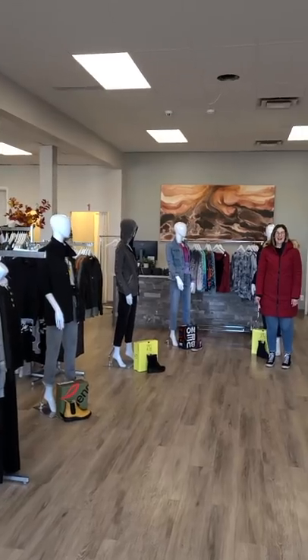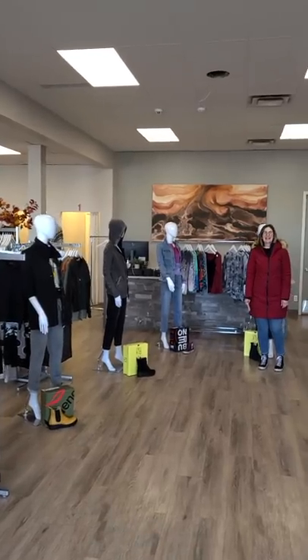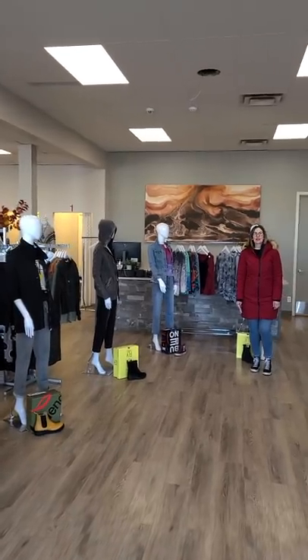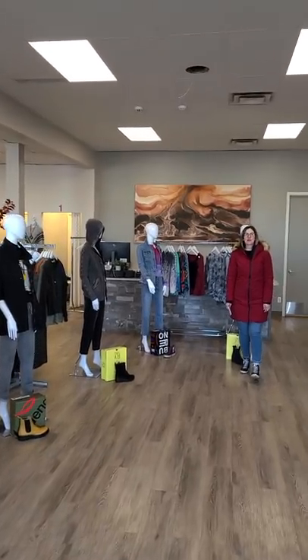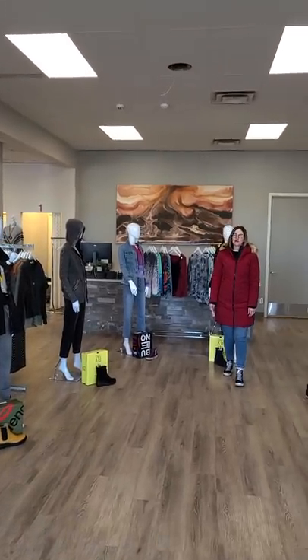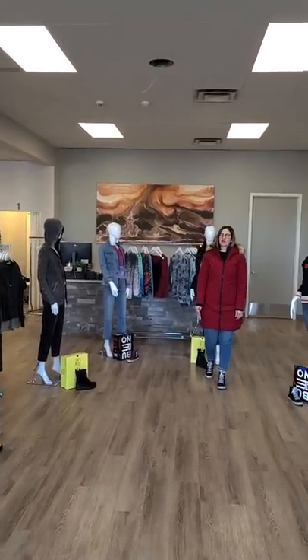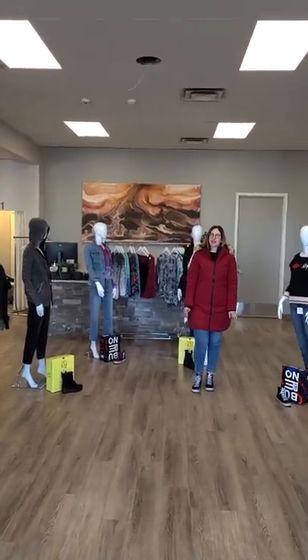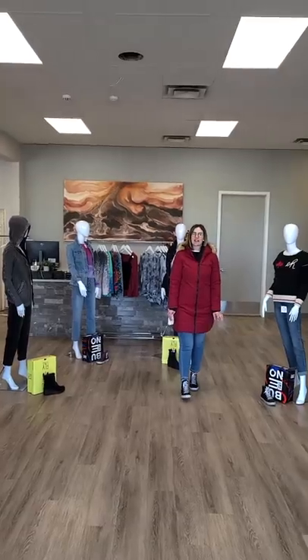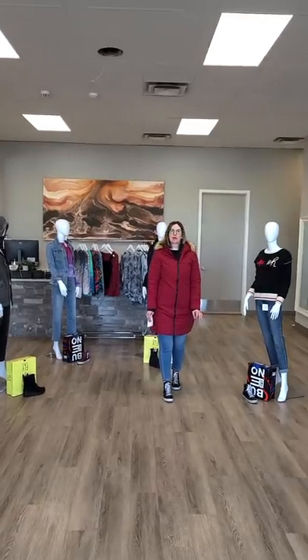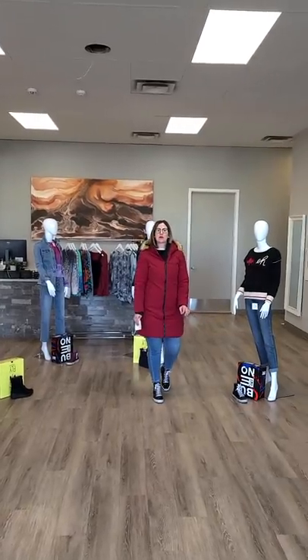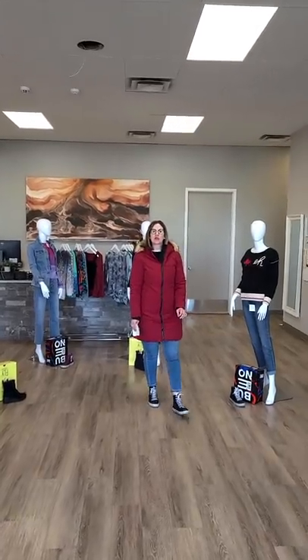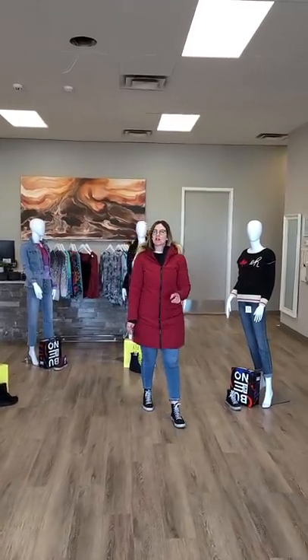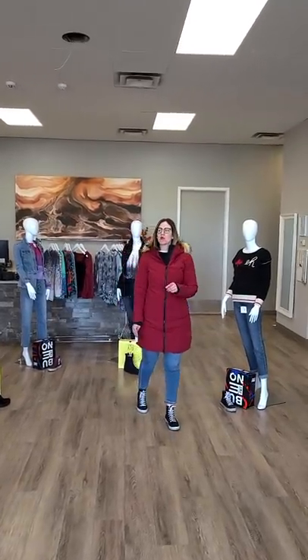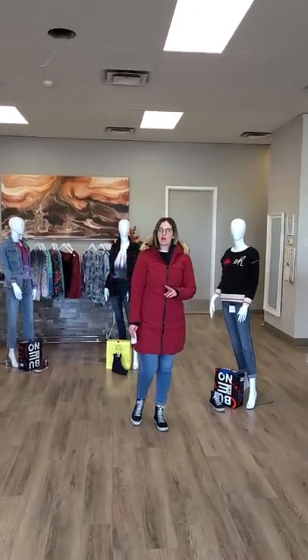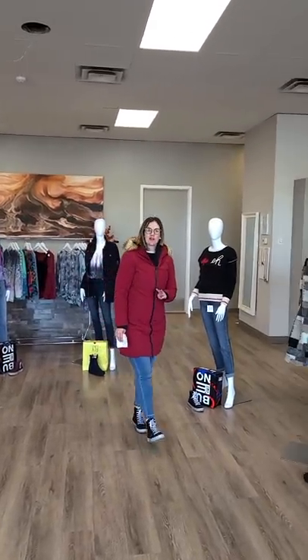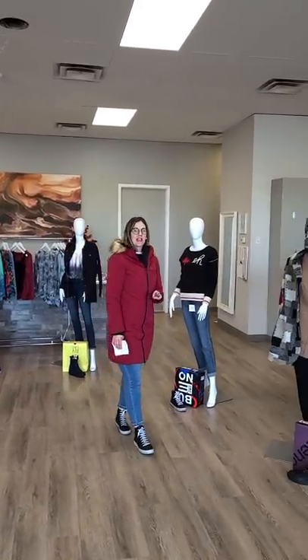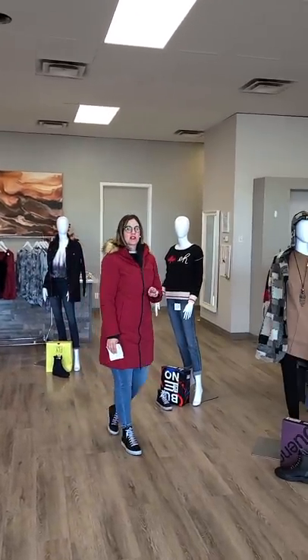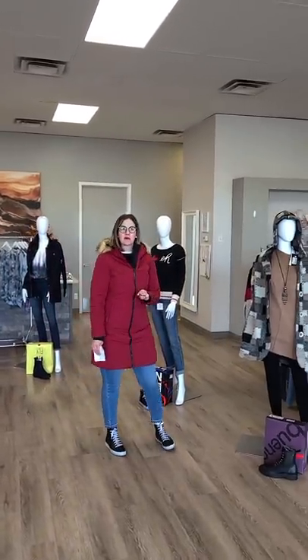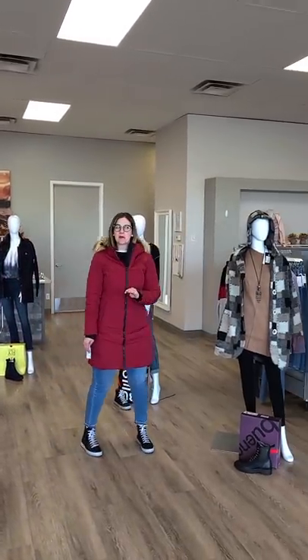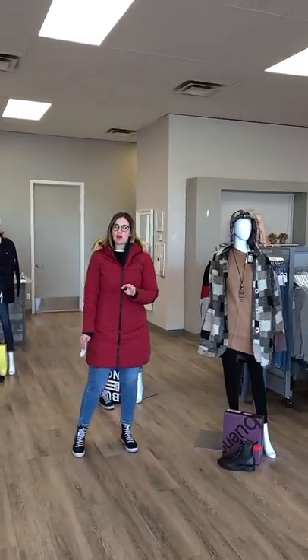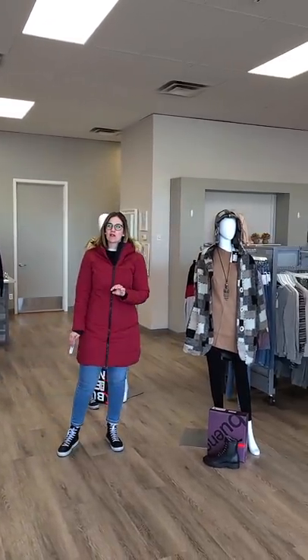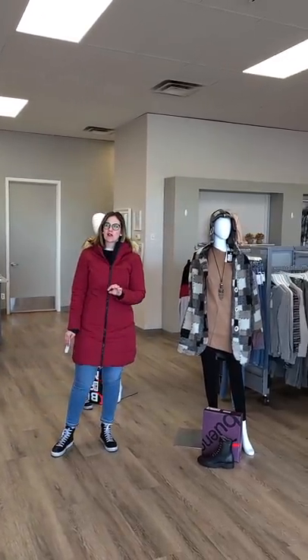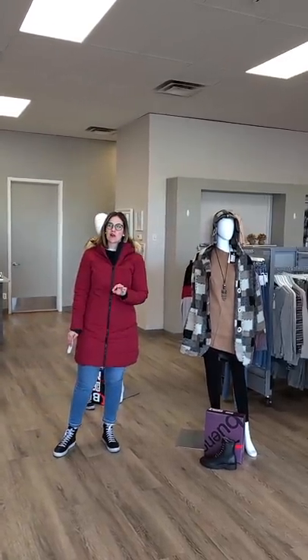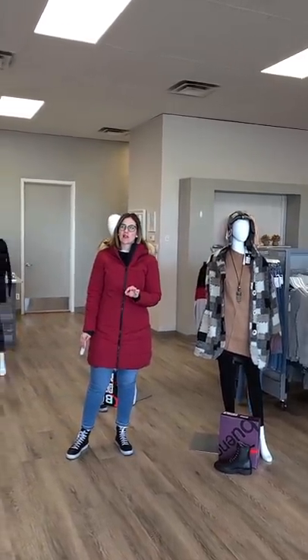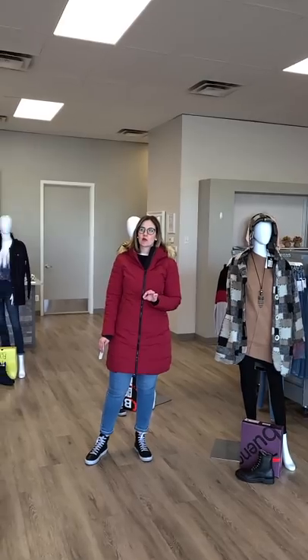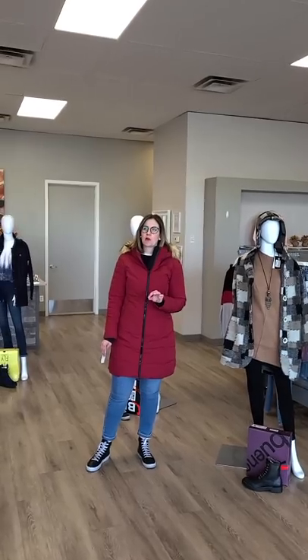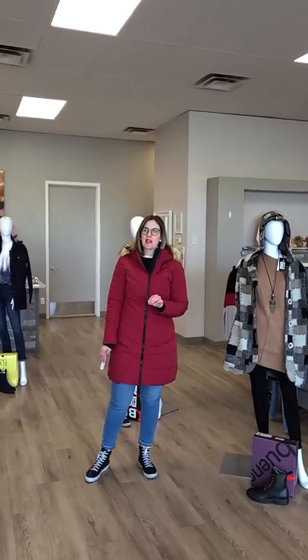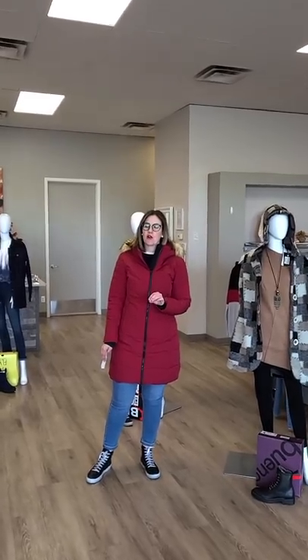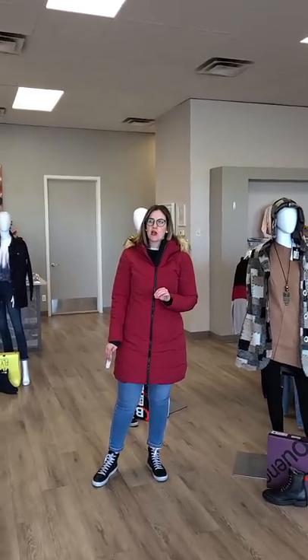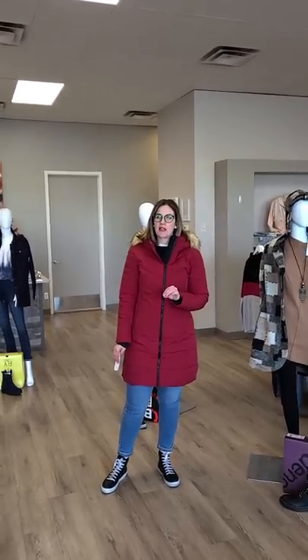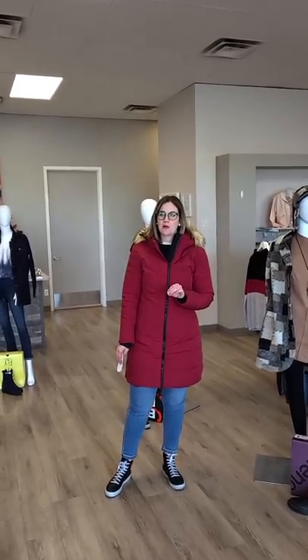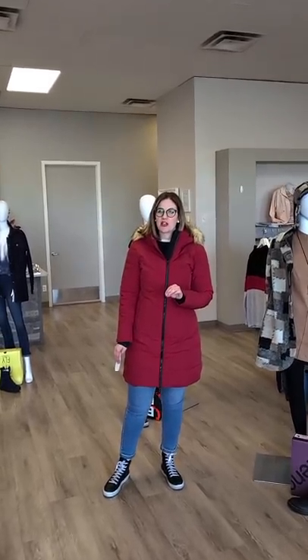Hi ladies, Laura from Revolution Boutique here. It's that time of the week where we show you what's new in all three of our locations. Please keep in mind not all of this is on our online store but it will be in all three locations.